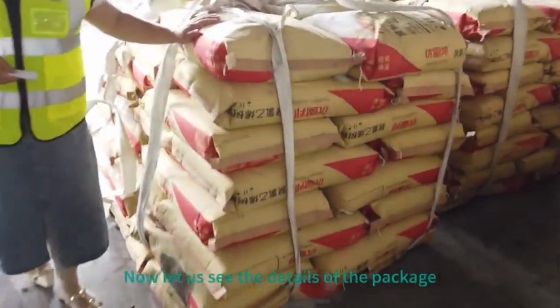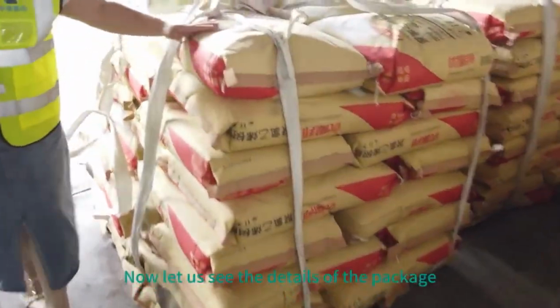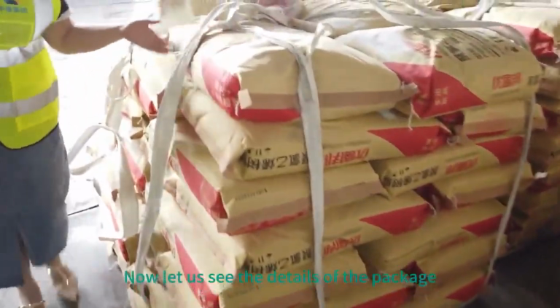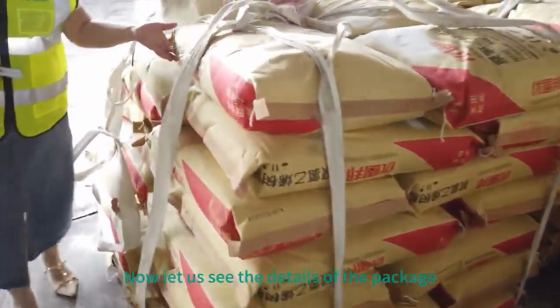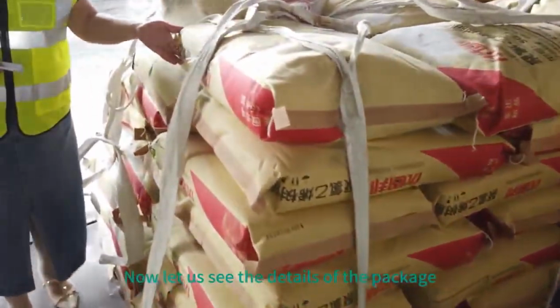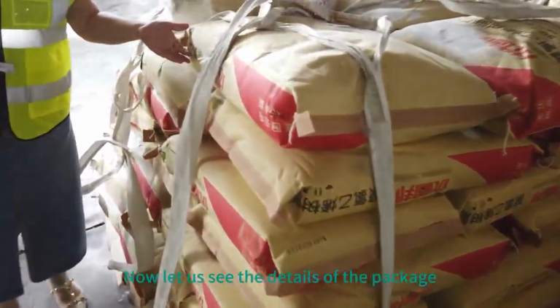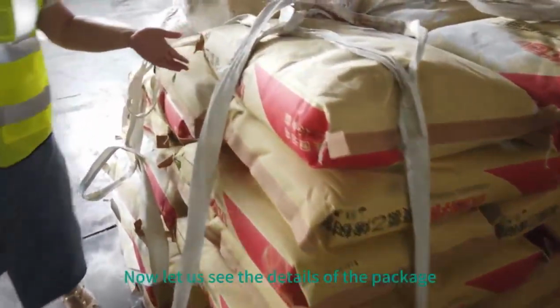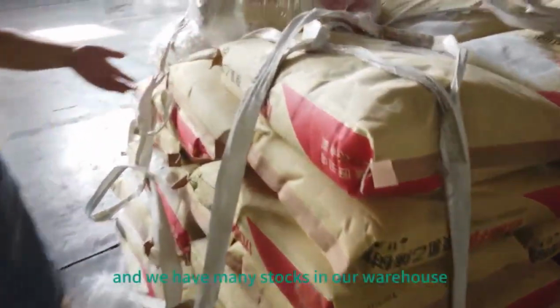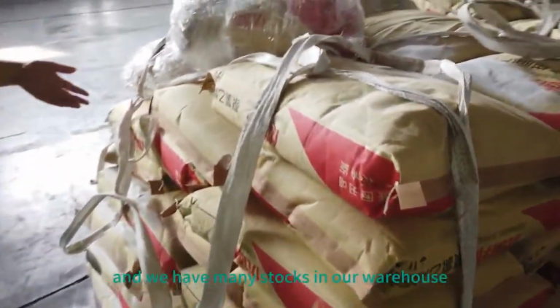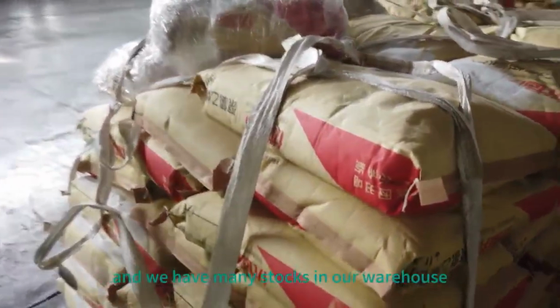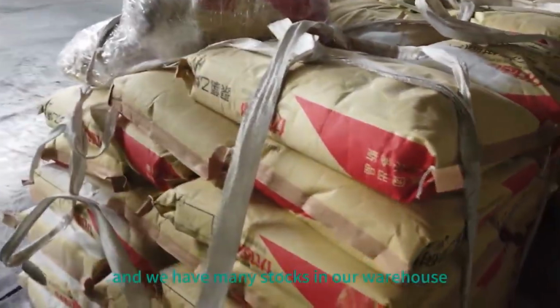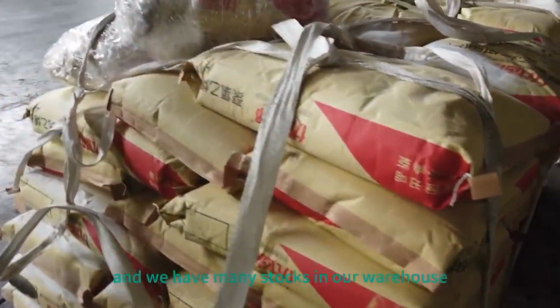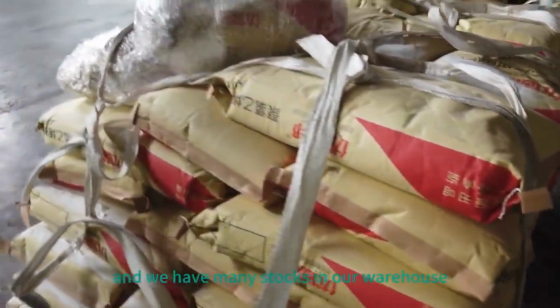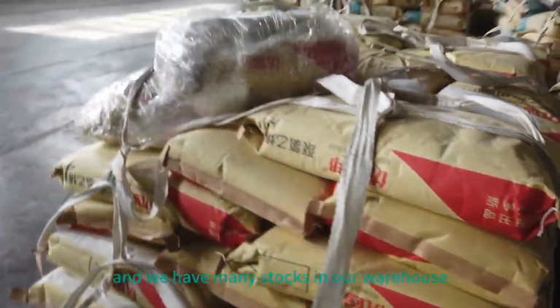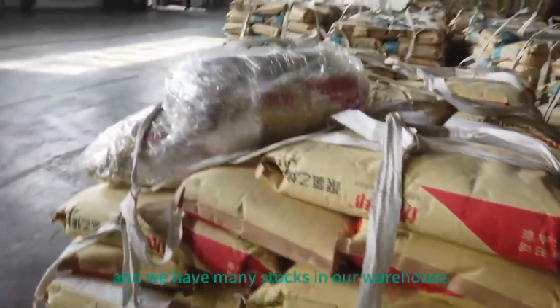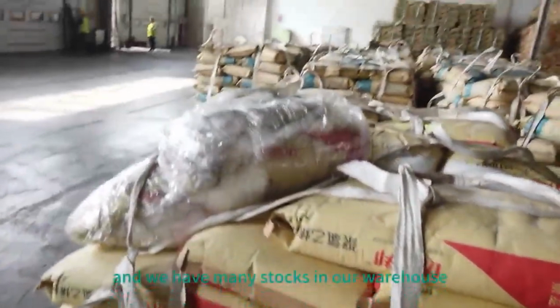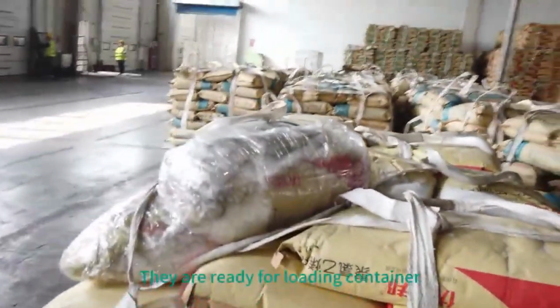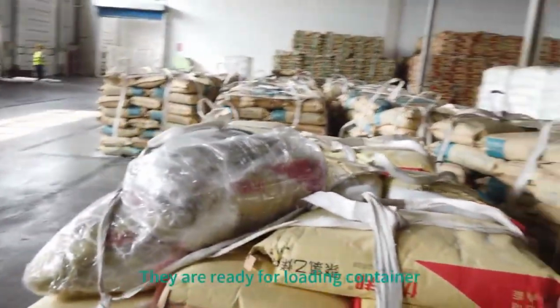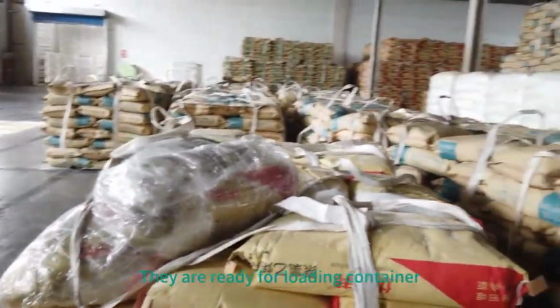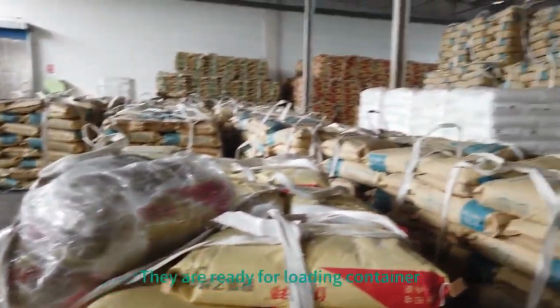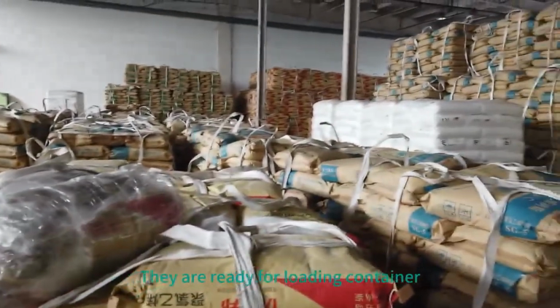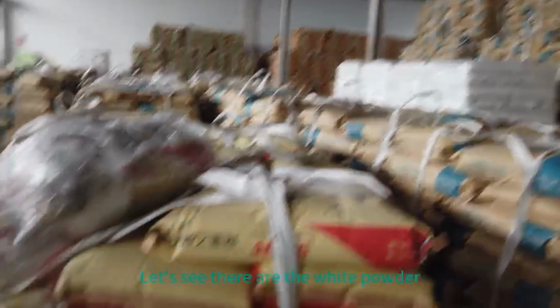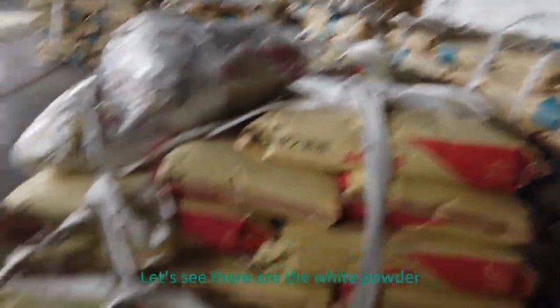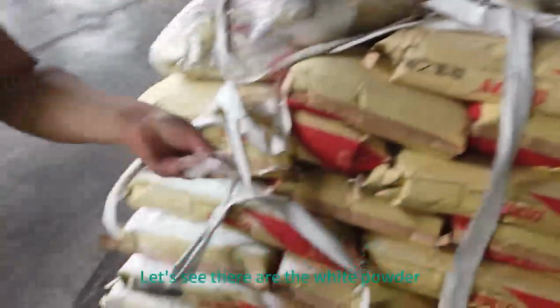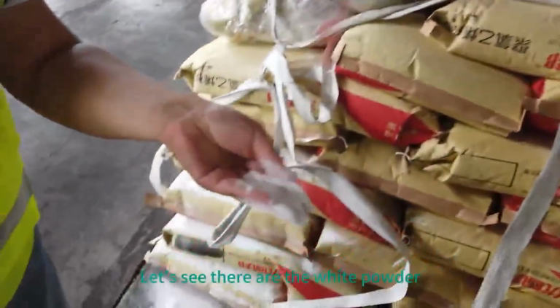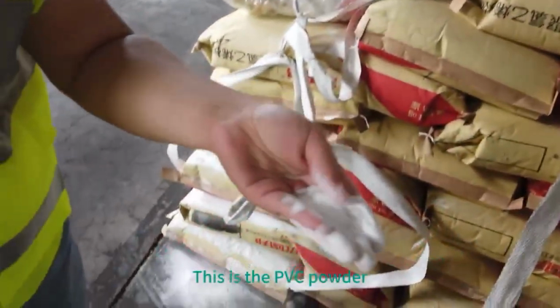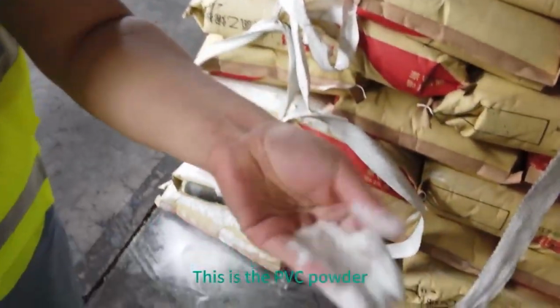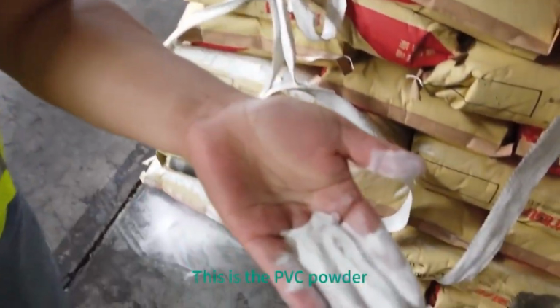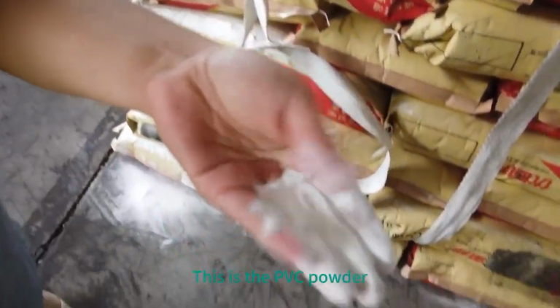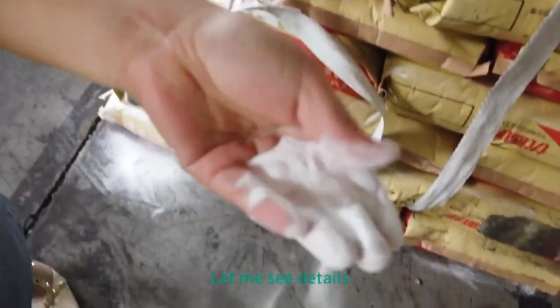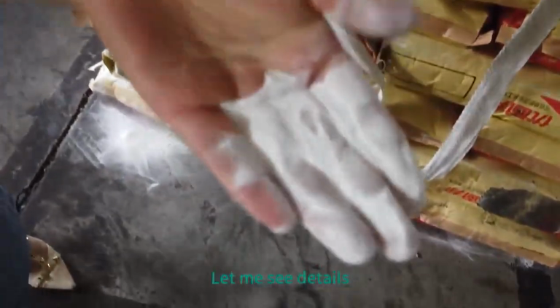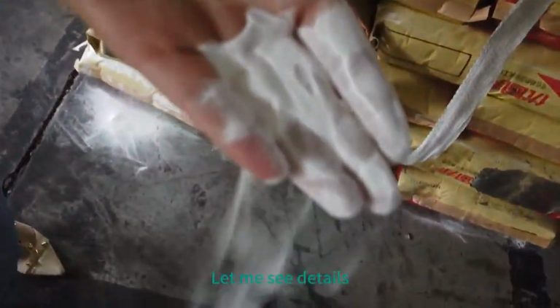Now, let us see the details of the package. We have many stocks in our warehouse — they are ready for container loading. That's the white powder; this is the PVC powder. Let me show the details.